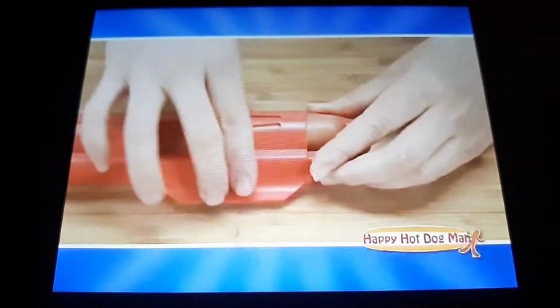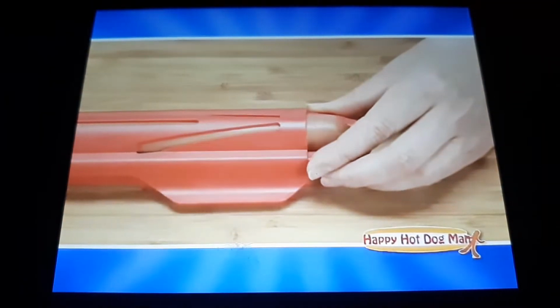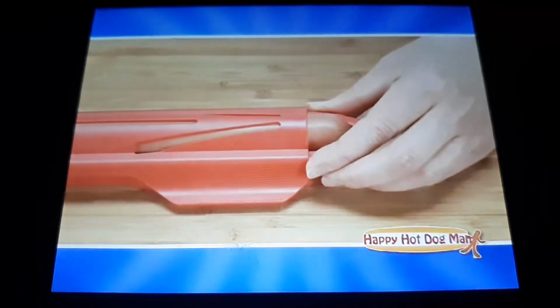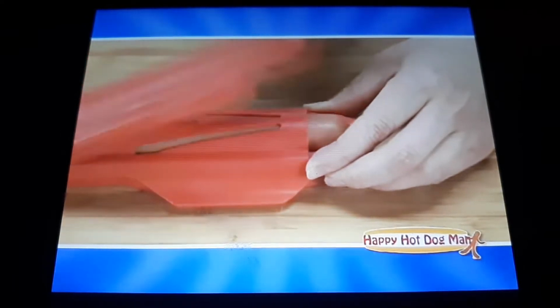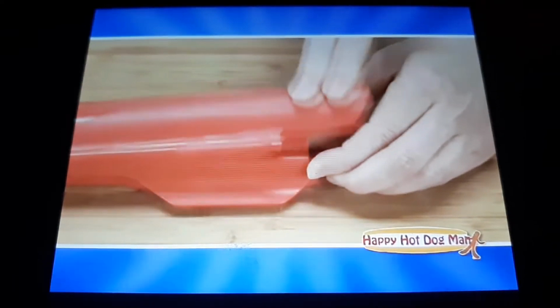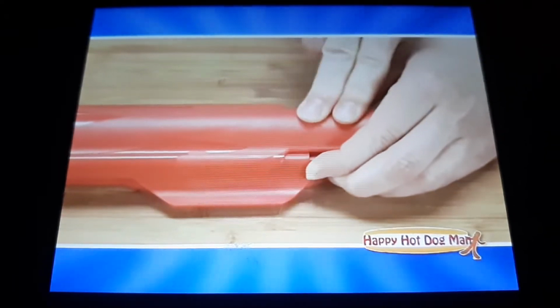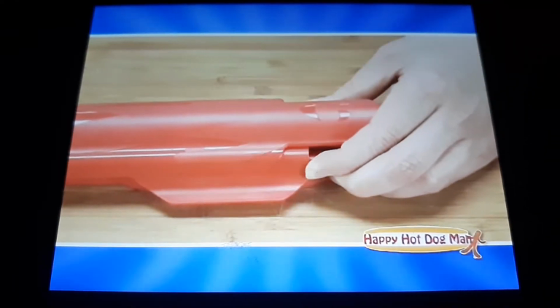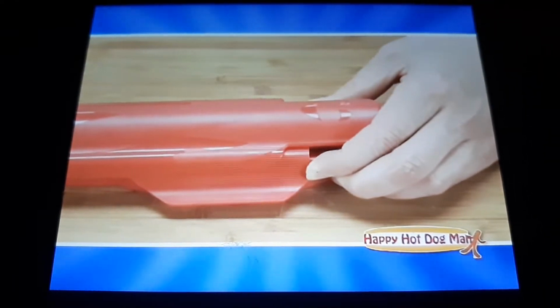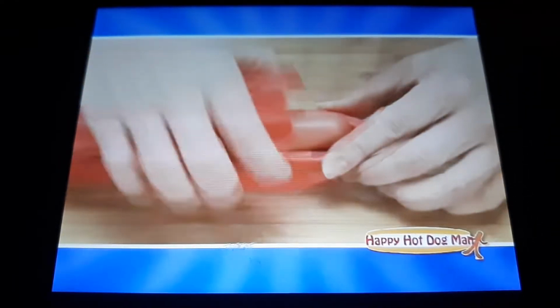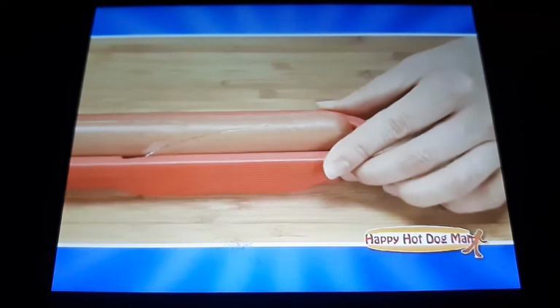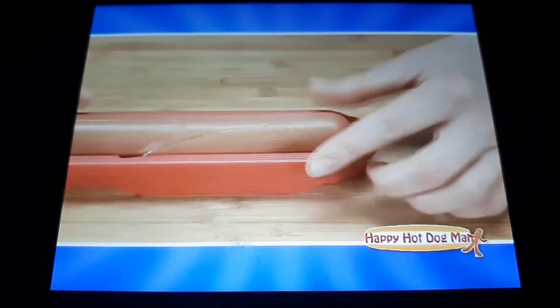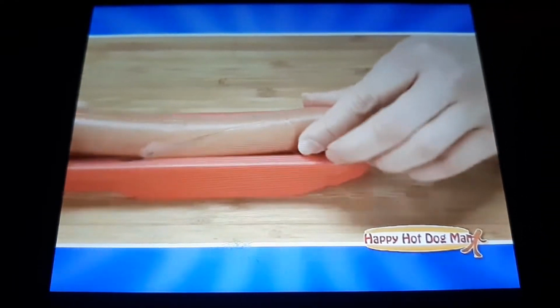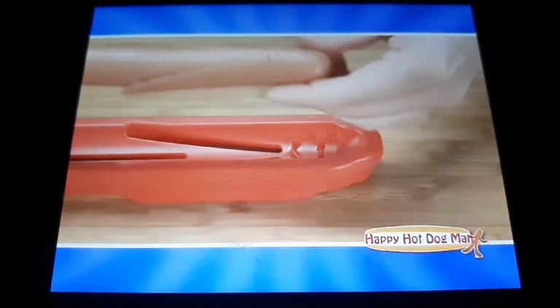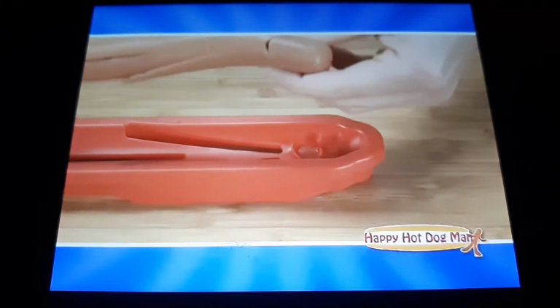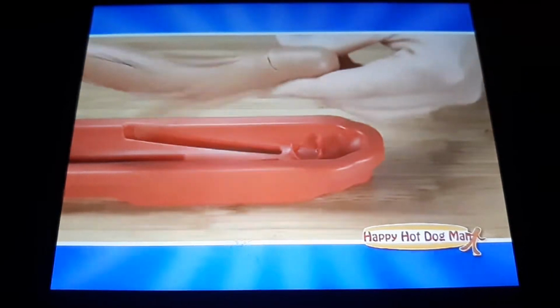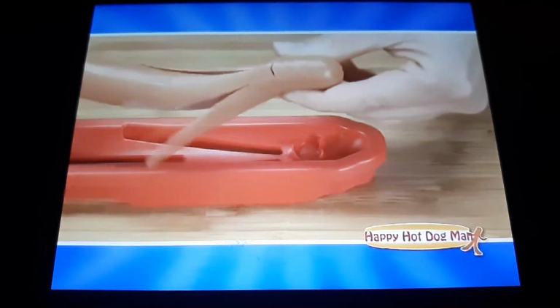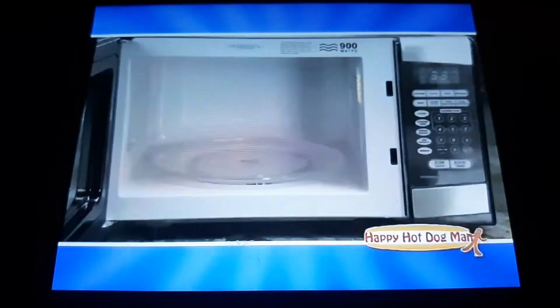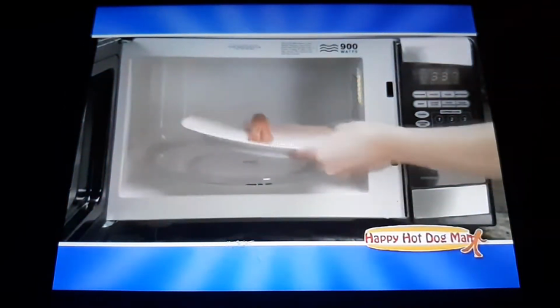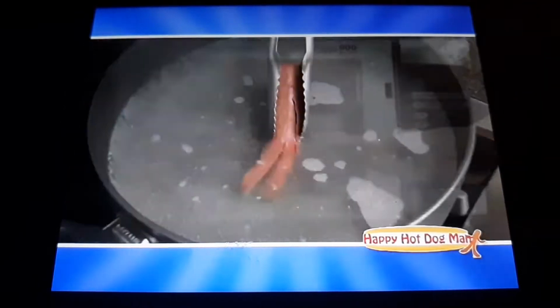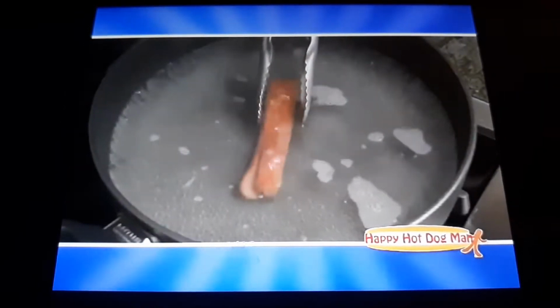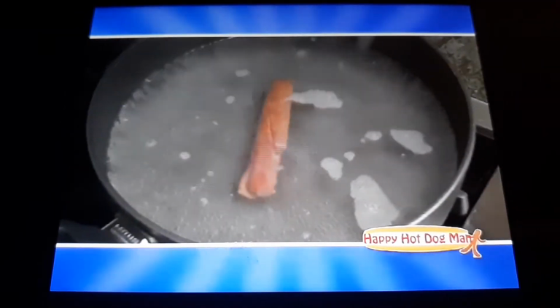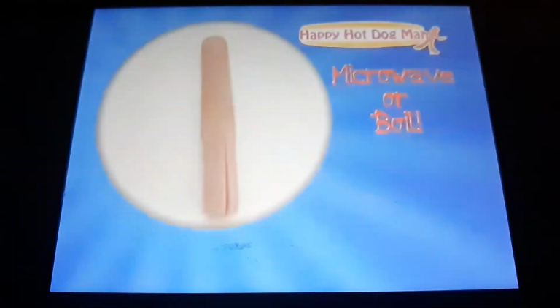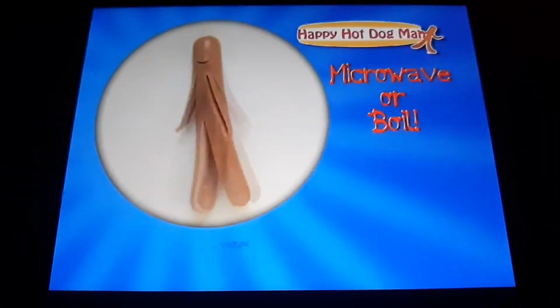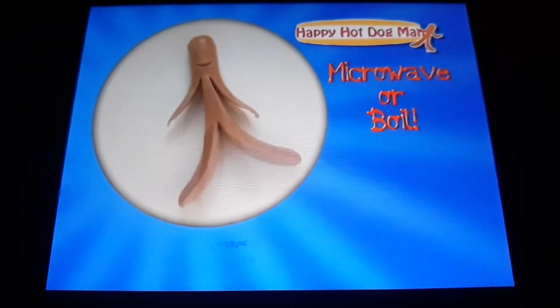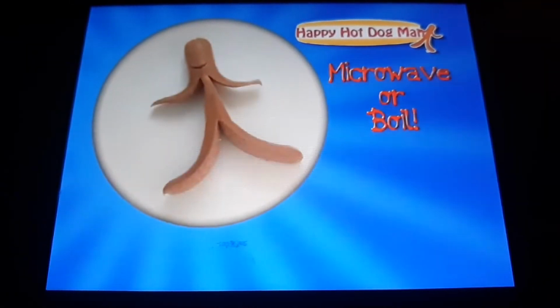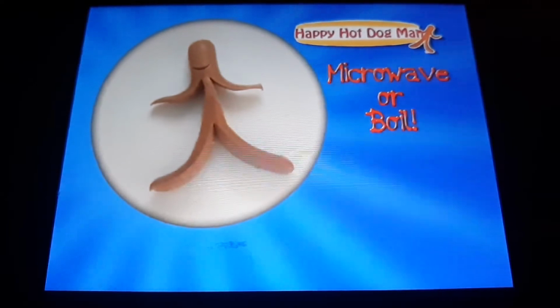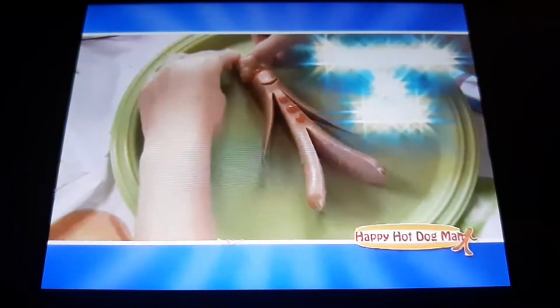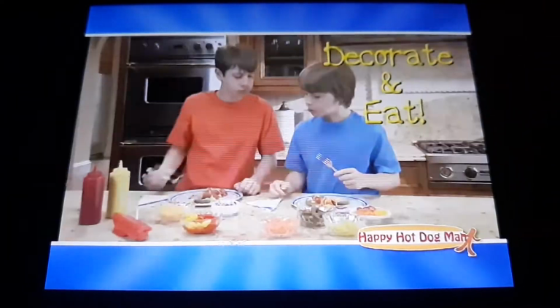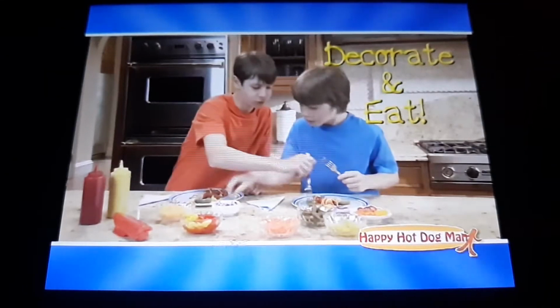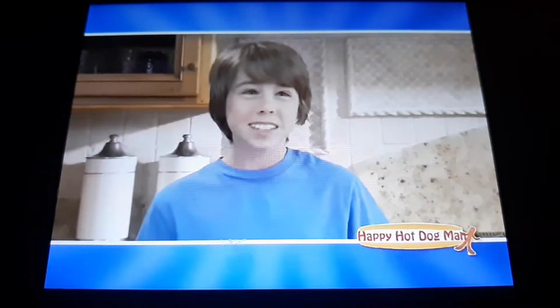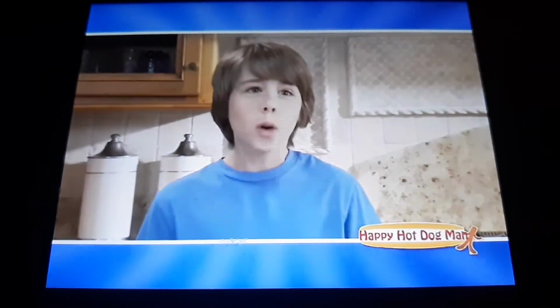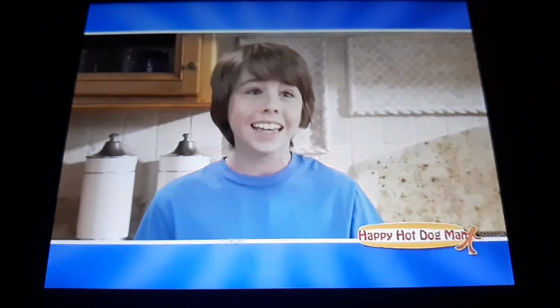Just put your hot dog into the Happy Hot Dog Man and close the lids. The Happy Hot Dog Man makes a happy imprint on your hot dog. Now you're ready to cook it into a fun, happy hot dog man figure that can be decorated and eaten. It's like a toy you can eat.